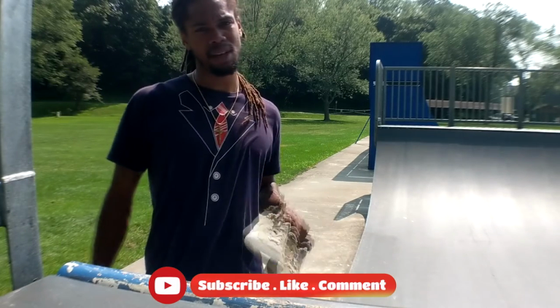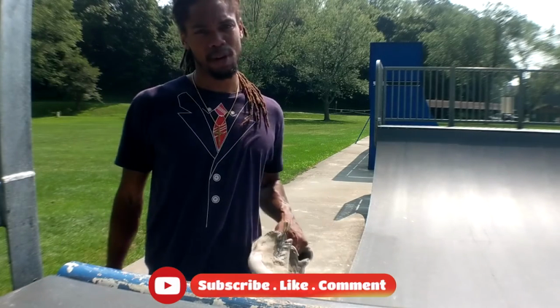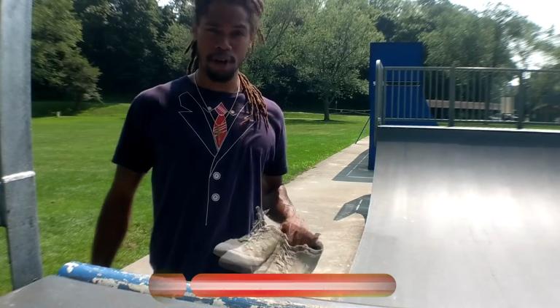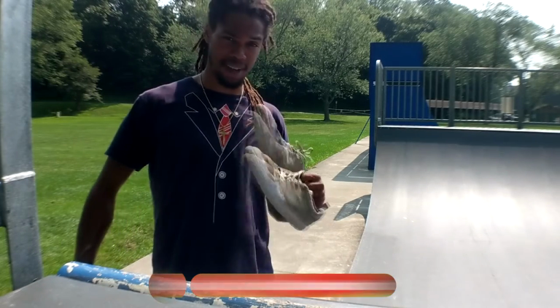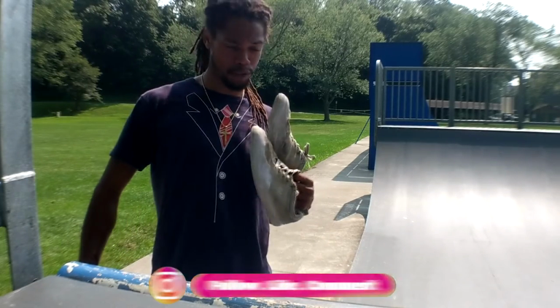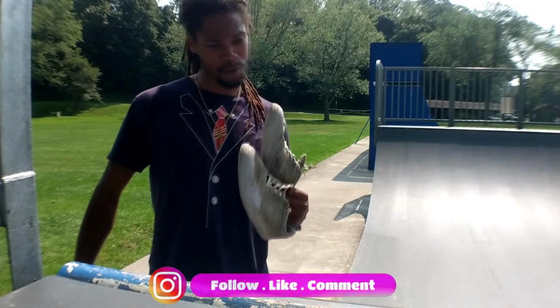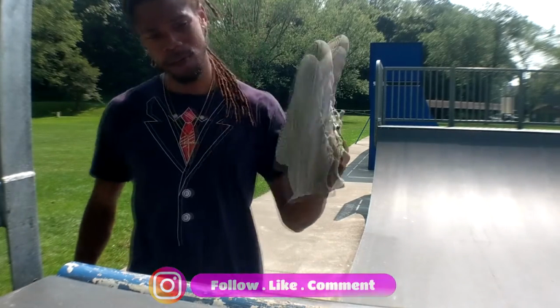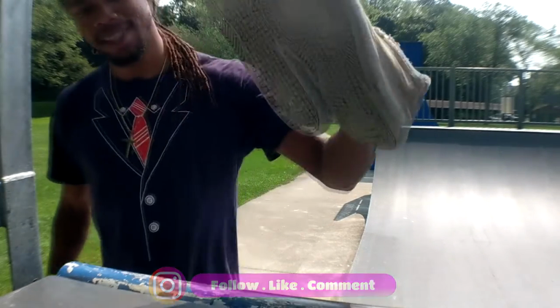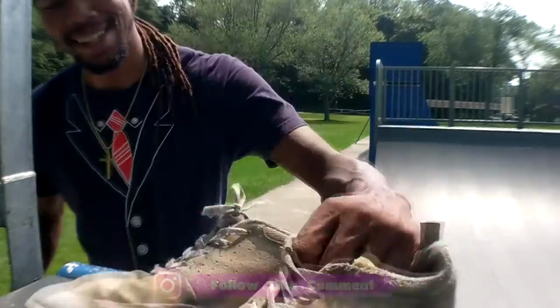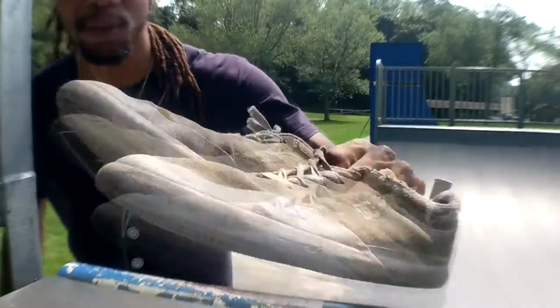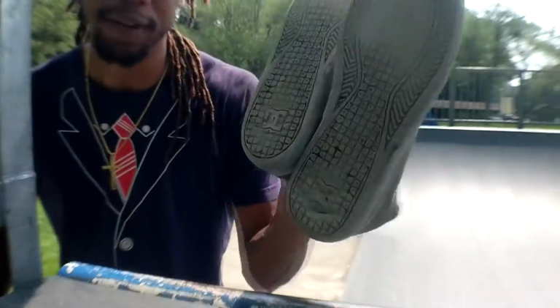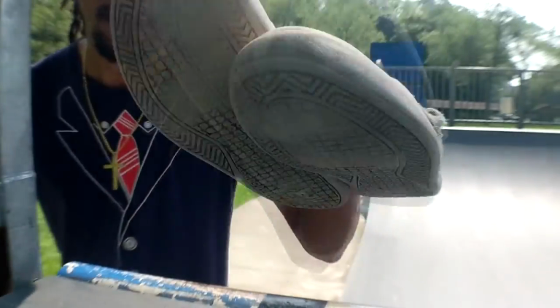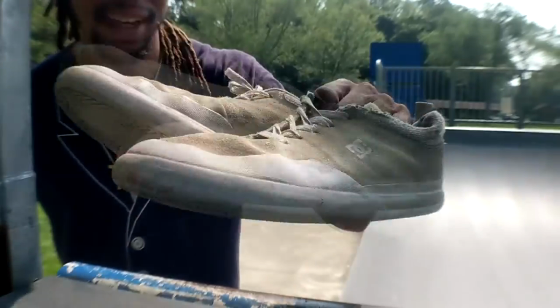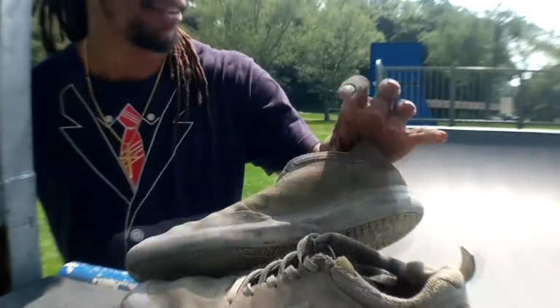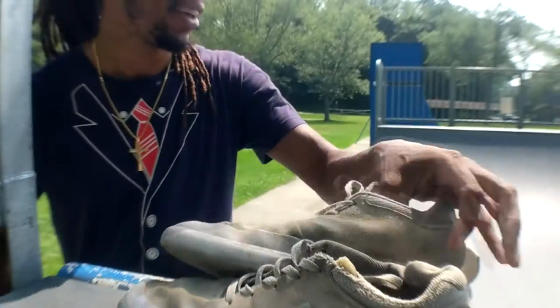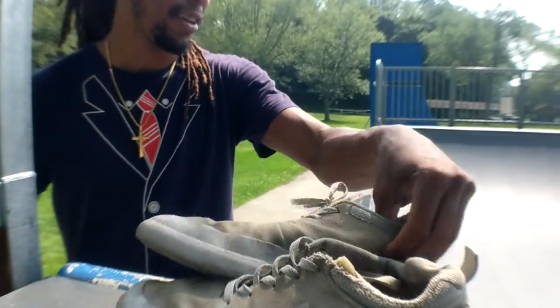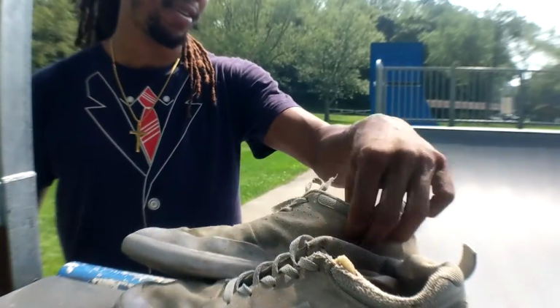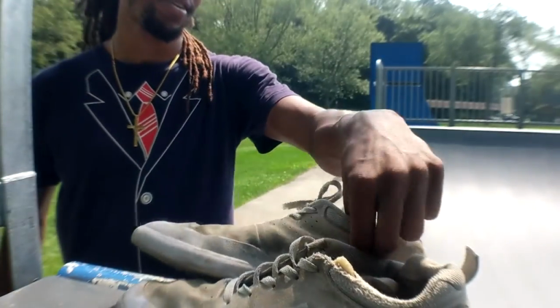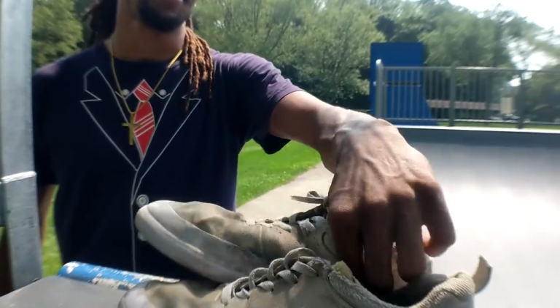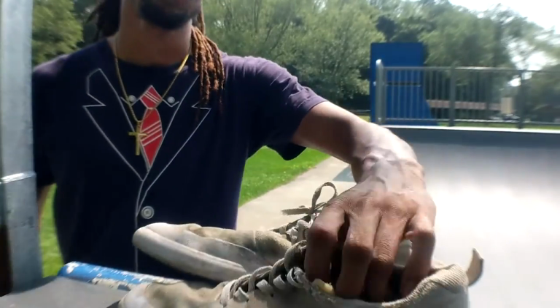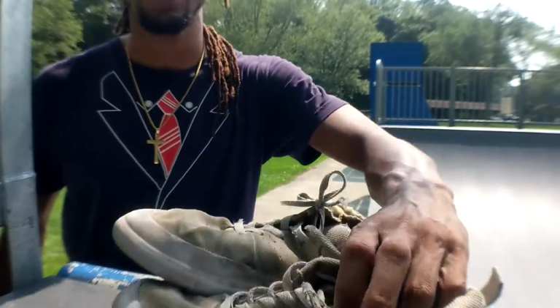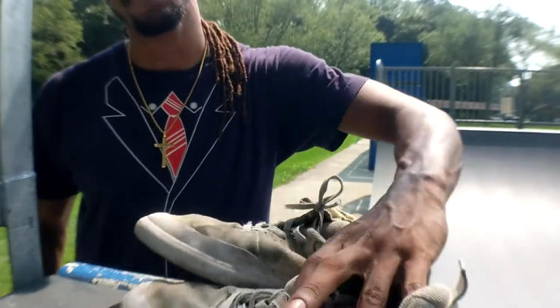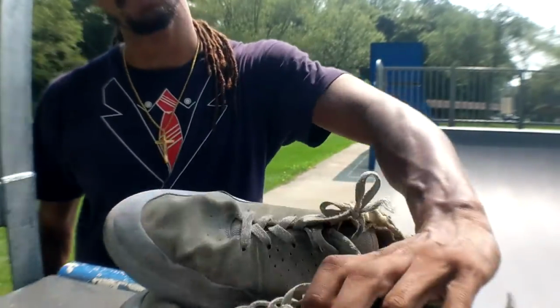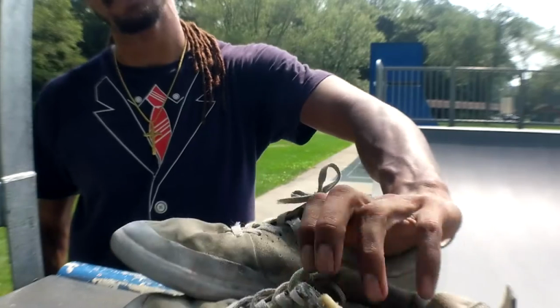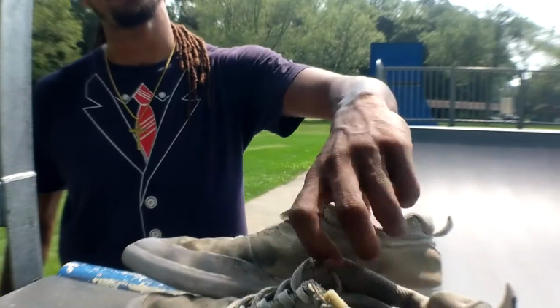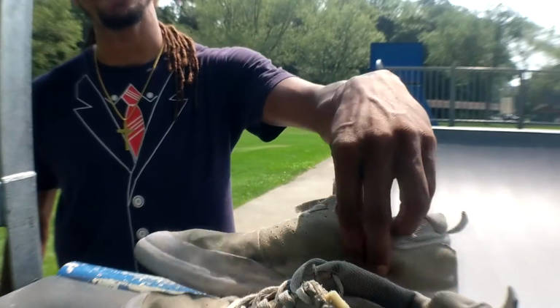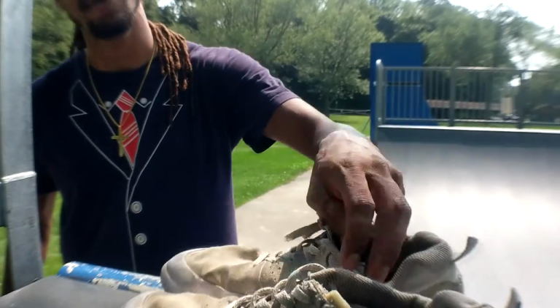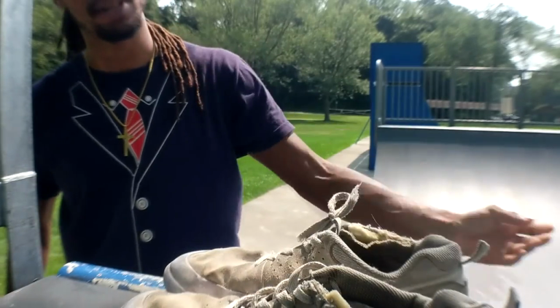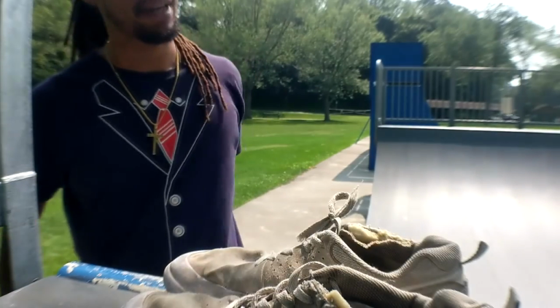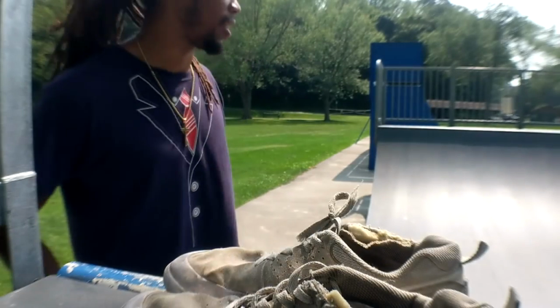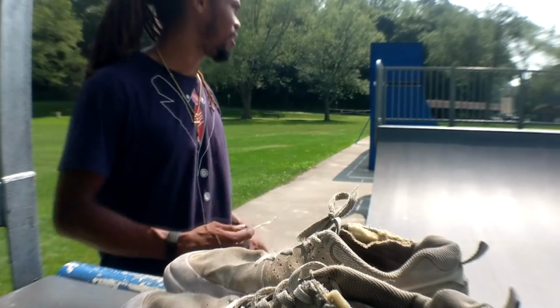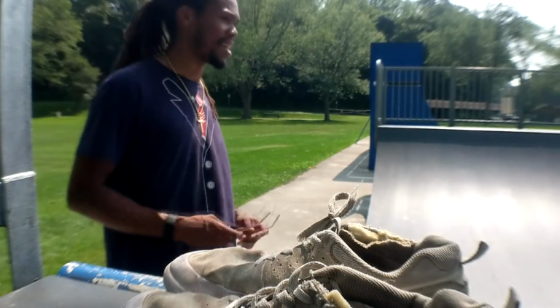Thank you for coming to another skate shoe review - the DC, whatever the name is. I'm going to try to keep more regular with these. But then again, these shoes last a very long time. Like I said, they just lasted.